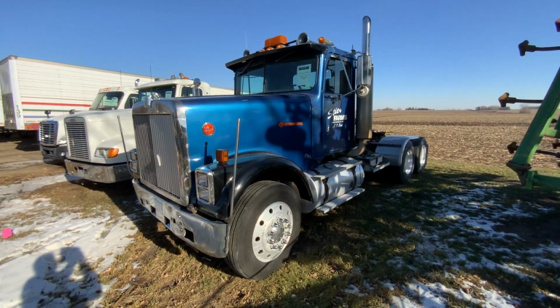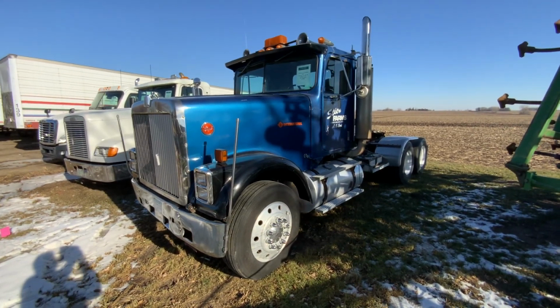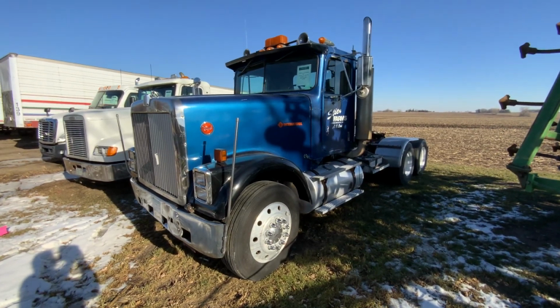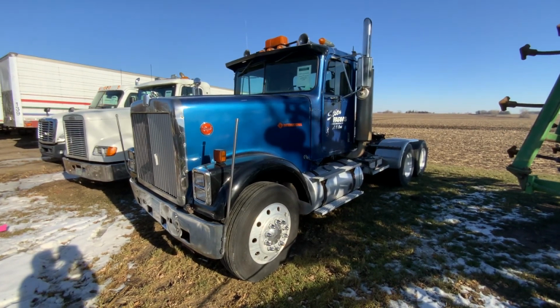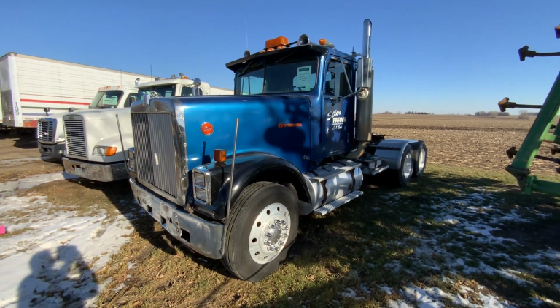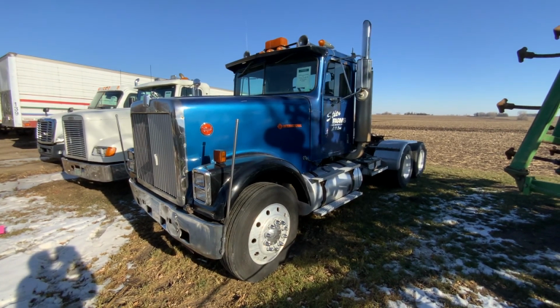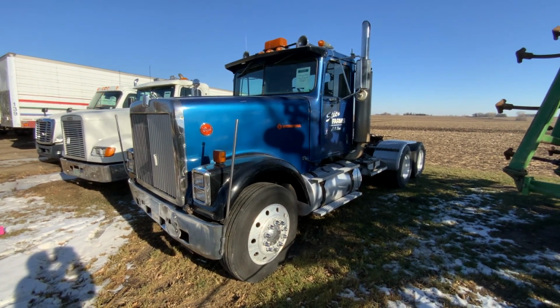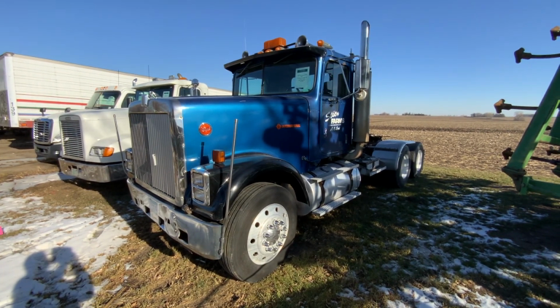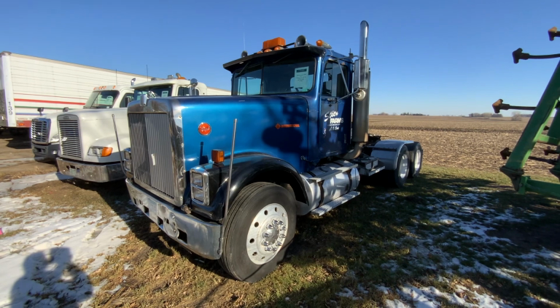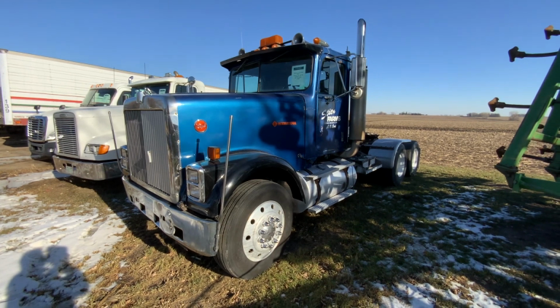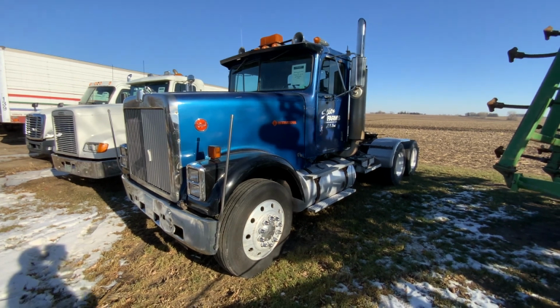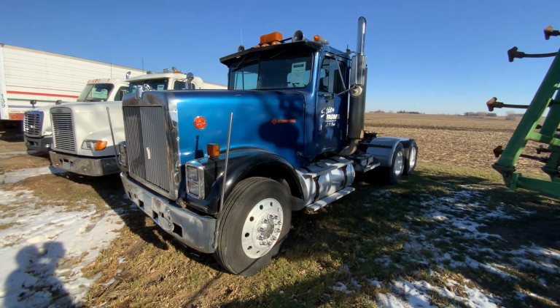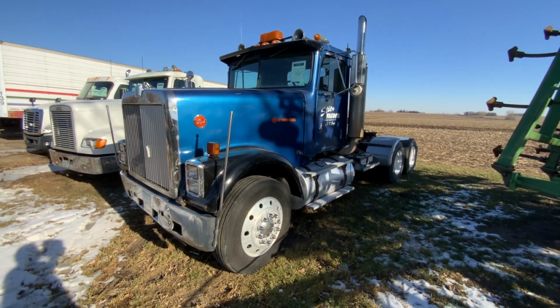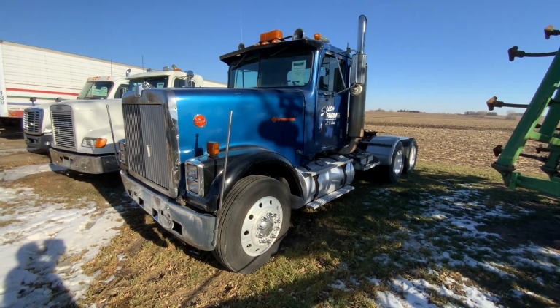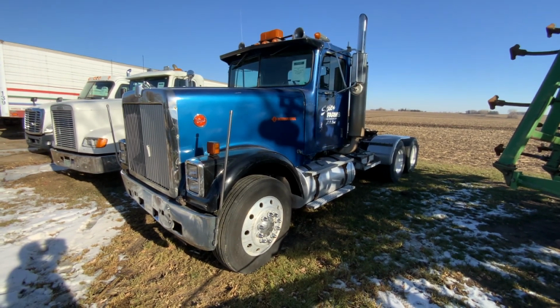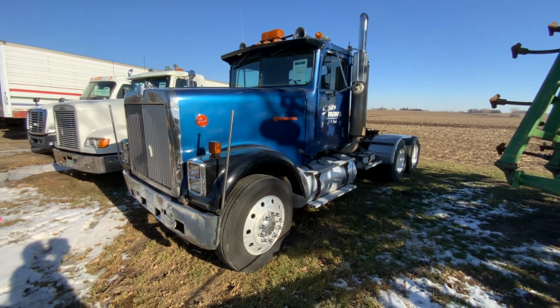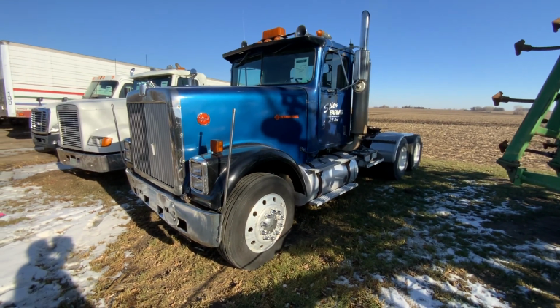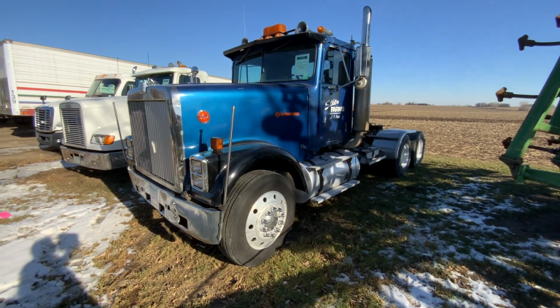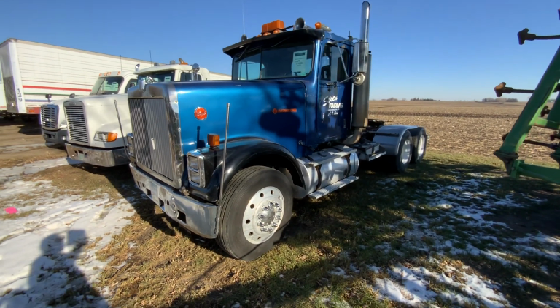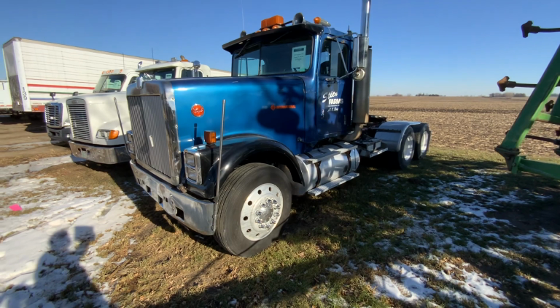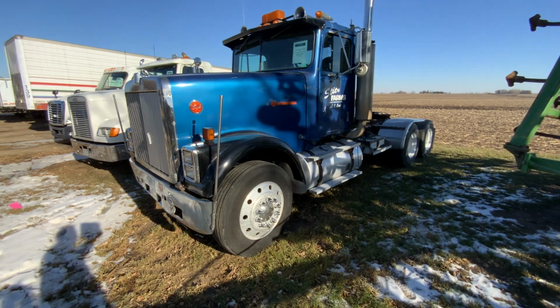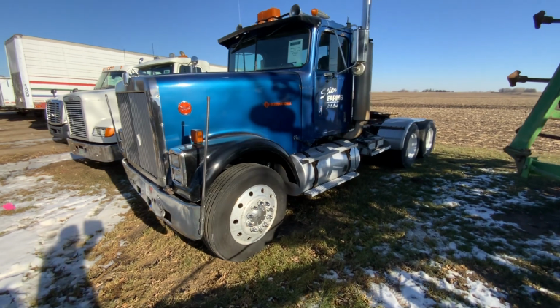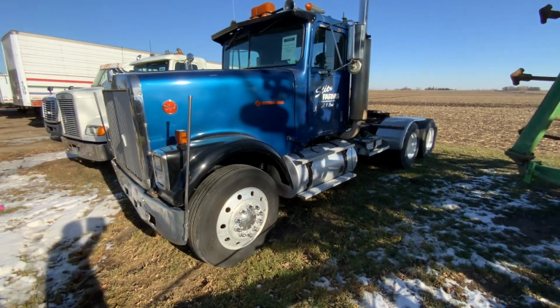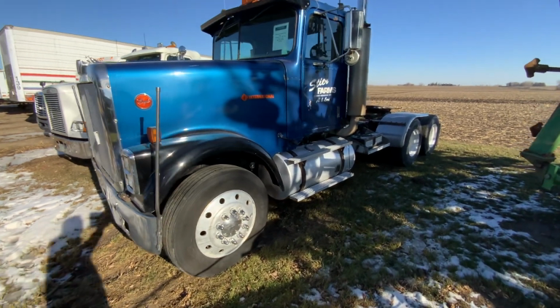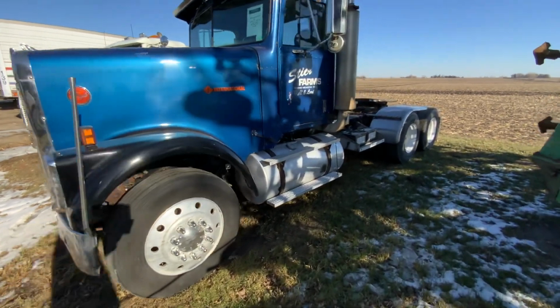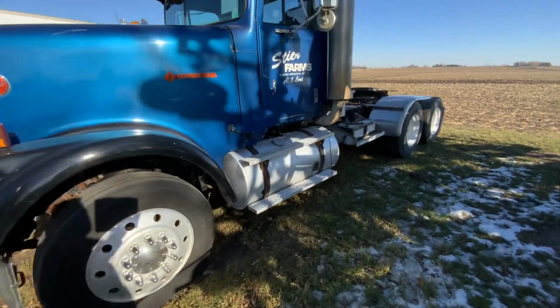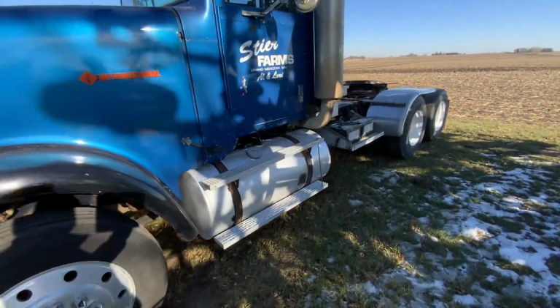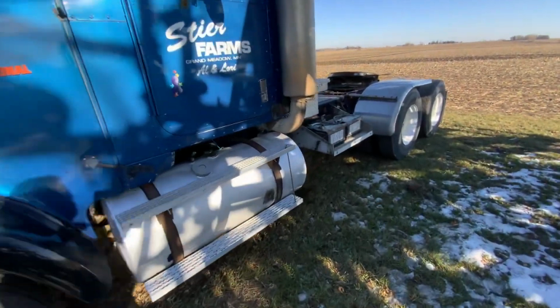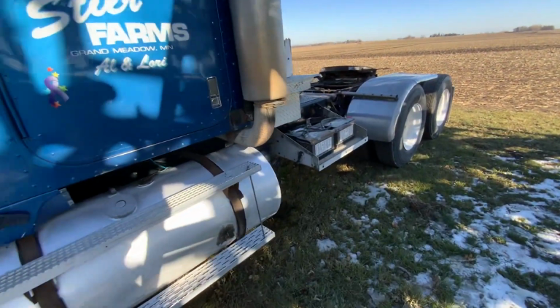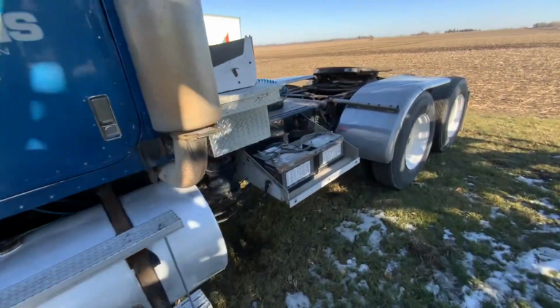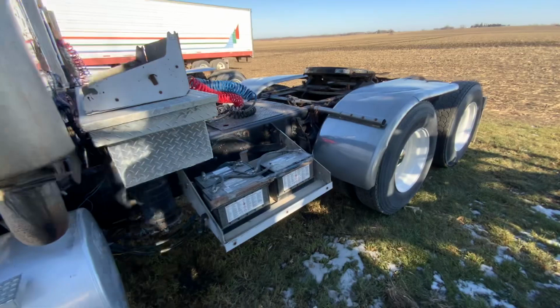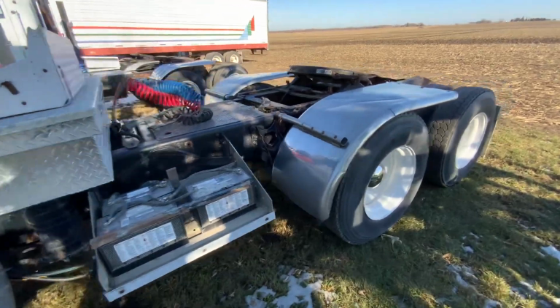There's a 1986 International 9370 diesel here. It's got a Cummins 450 horse, 13 speed, 200 inch wheelbase, air ride. Nice tough old truck here — big power, got a big transmission behind it.